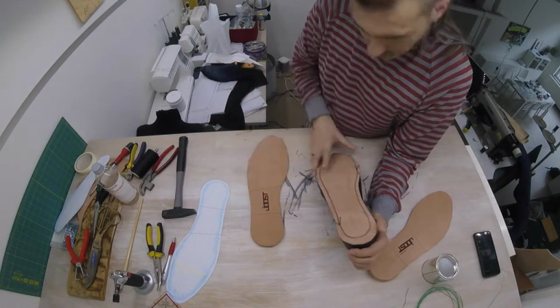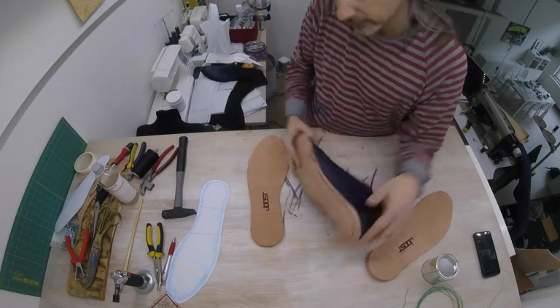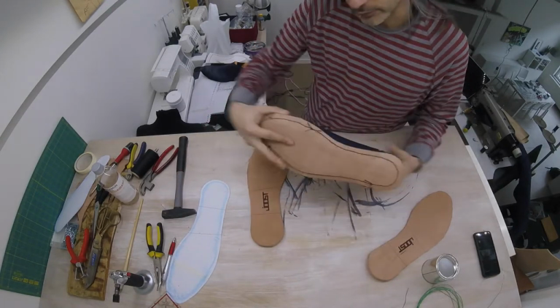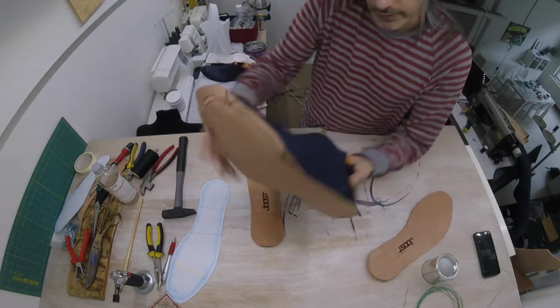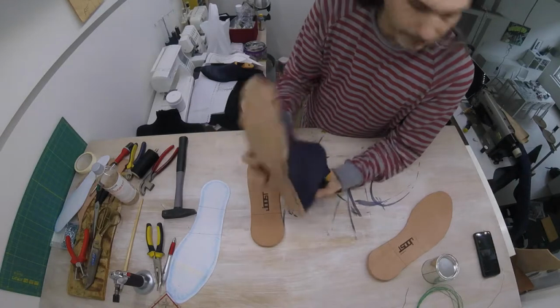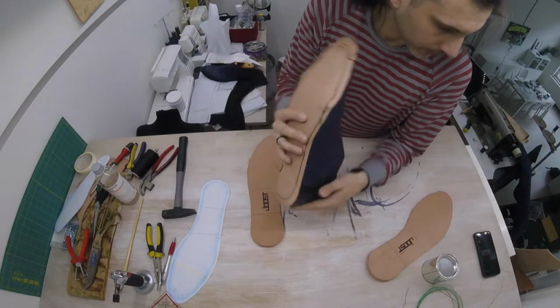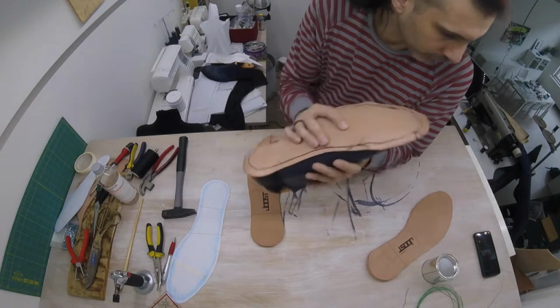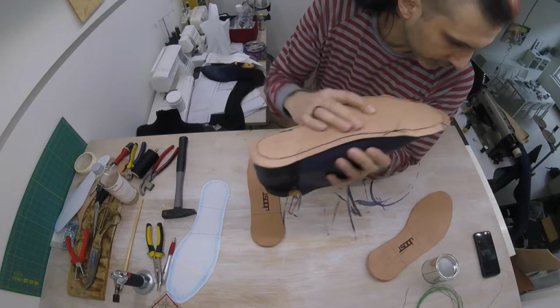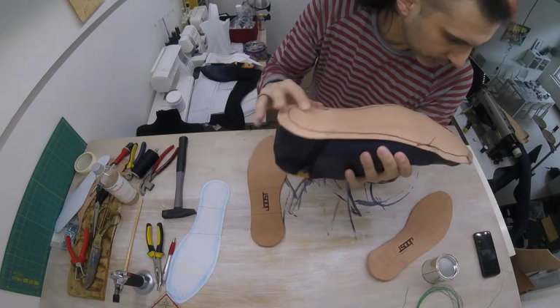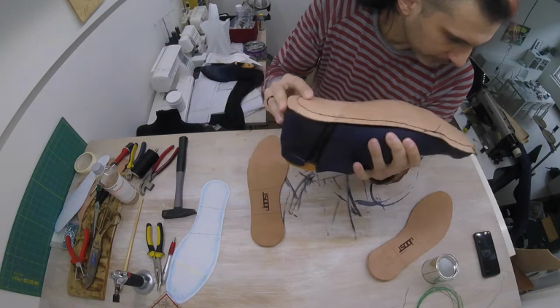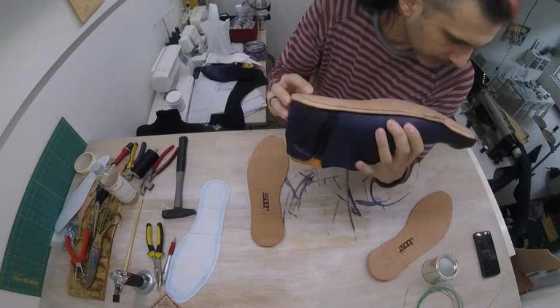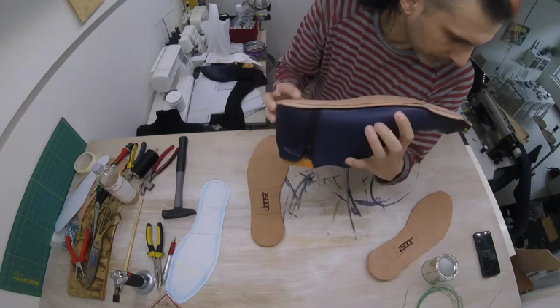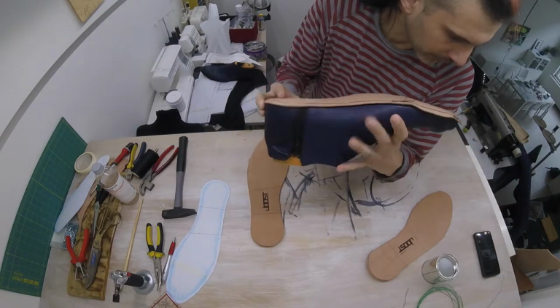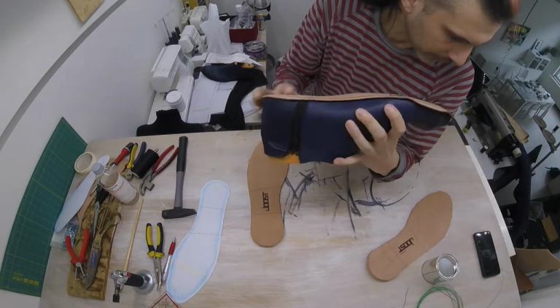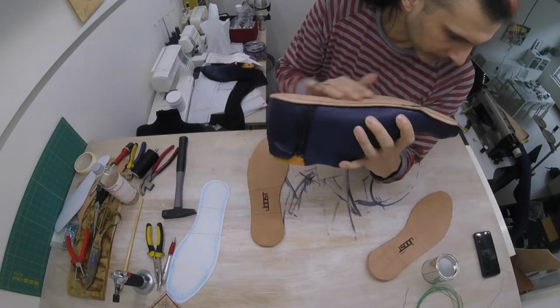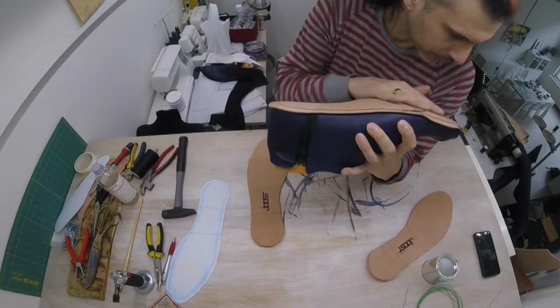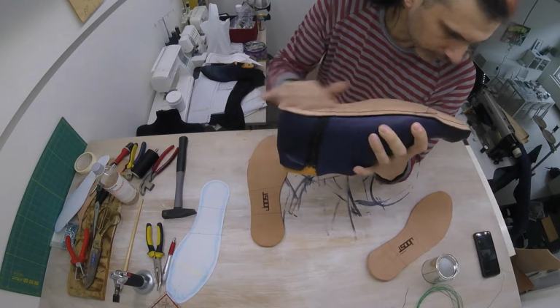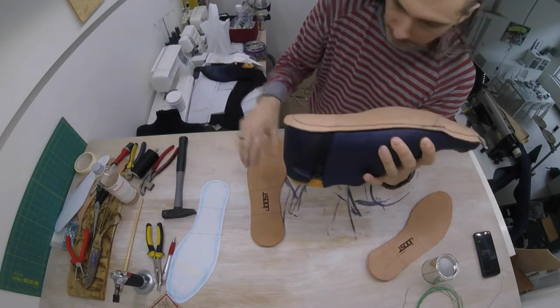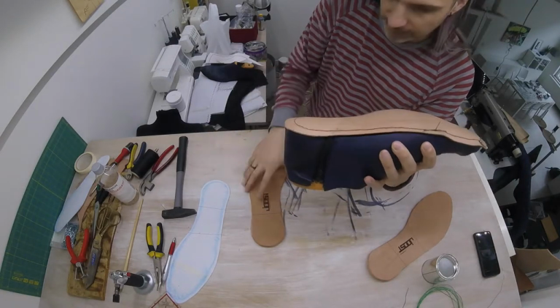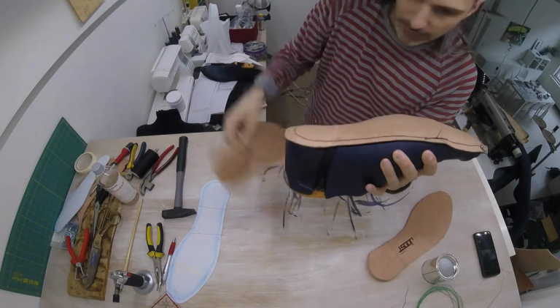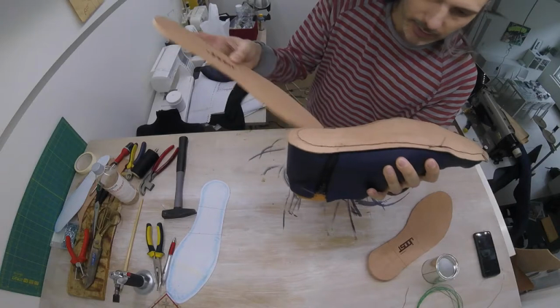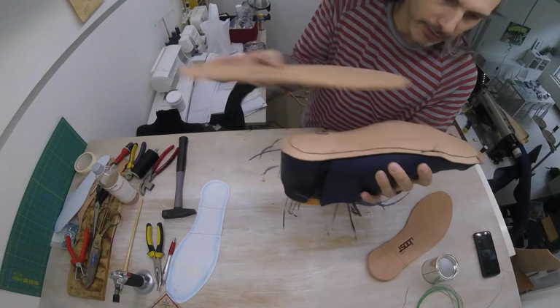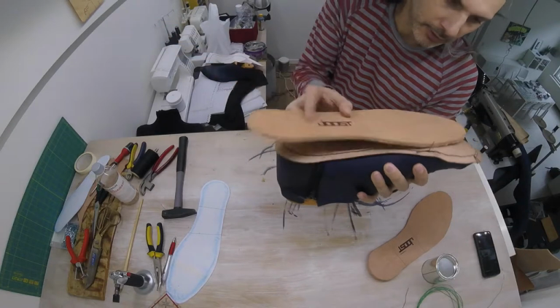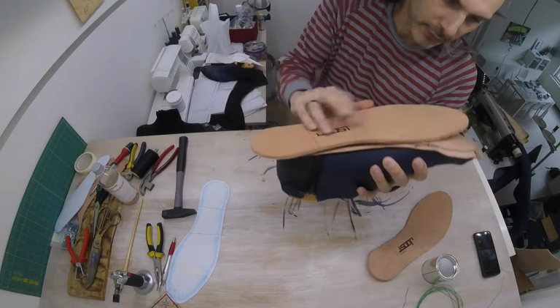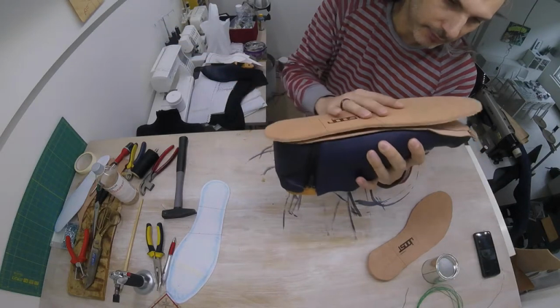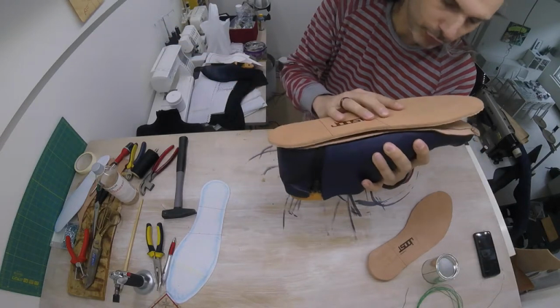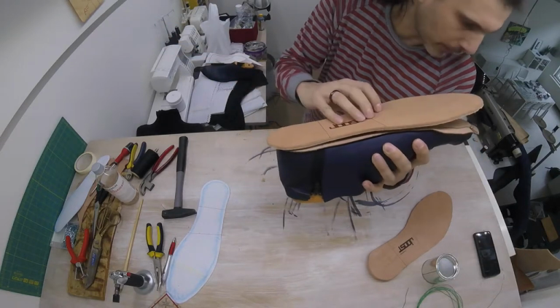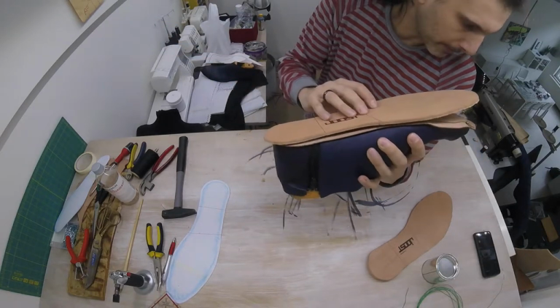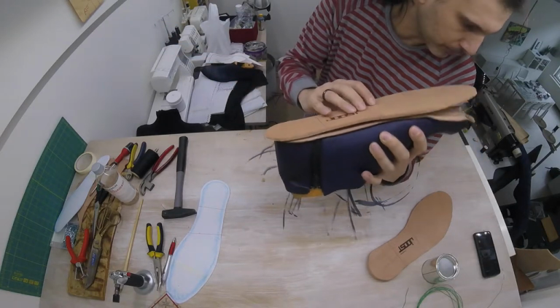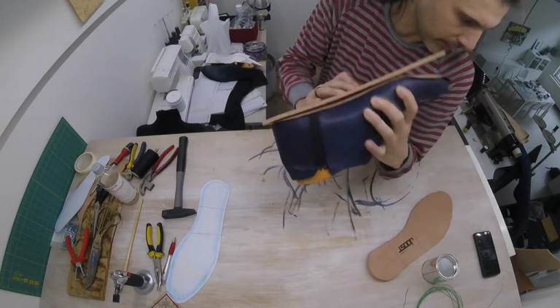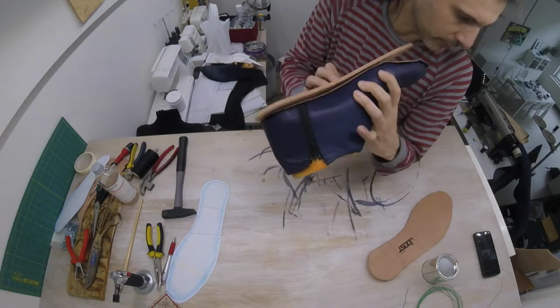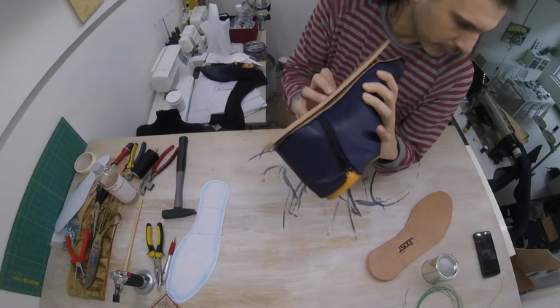In practice, of course, our shoe isn't straight — we've got a curved surface, and it can be a little bit tricky to push down our shoe.